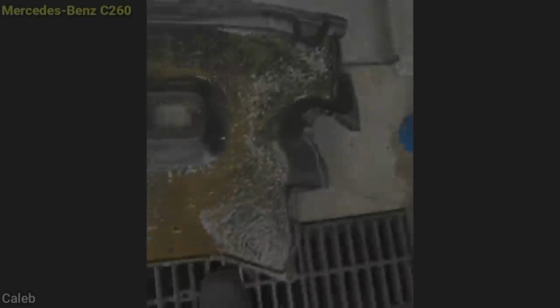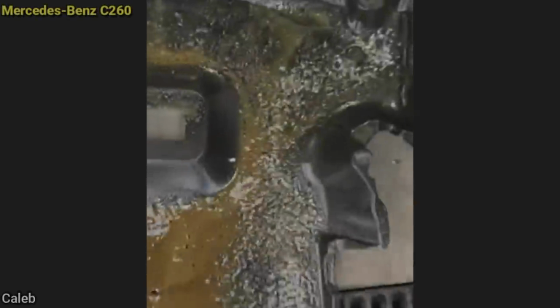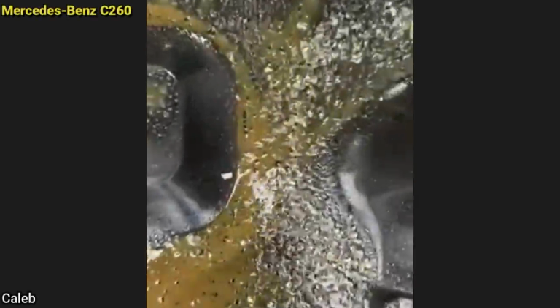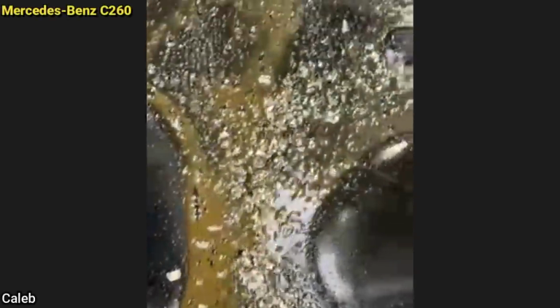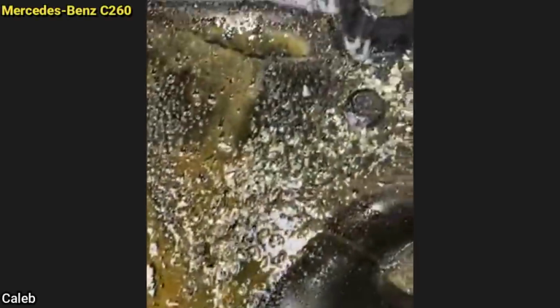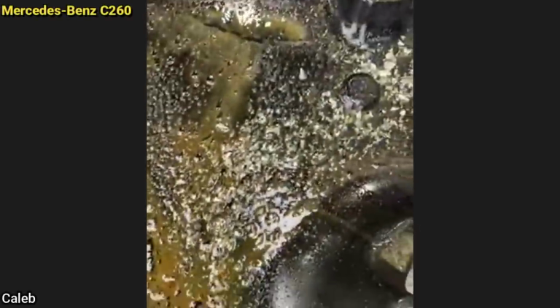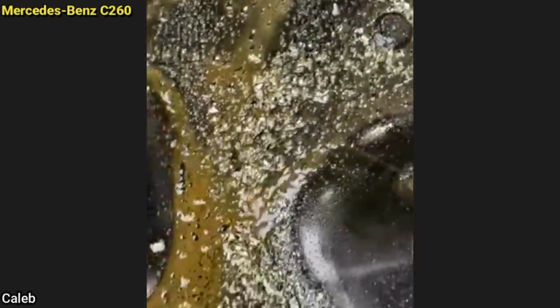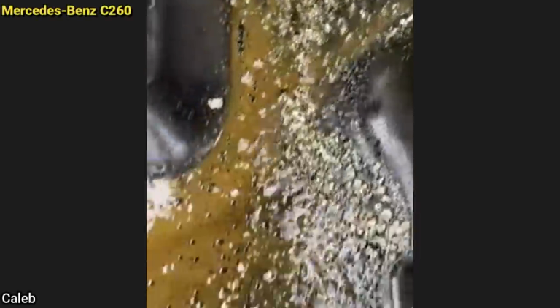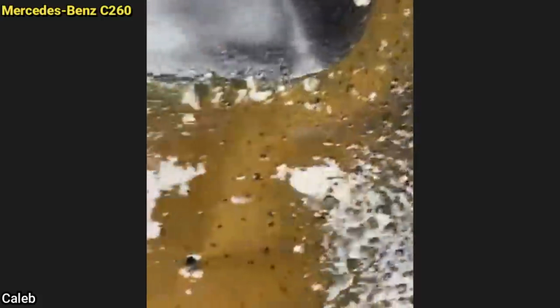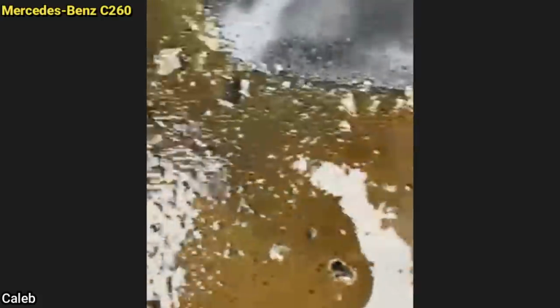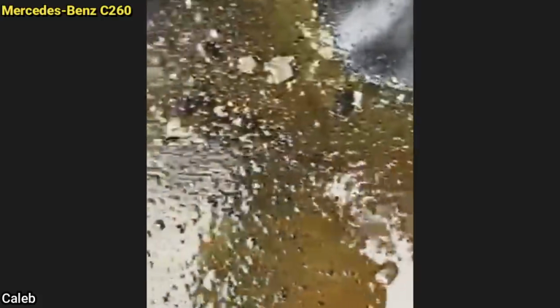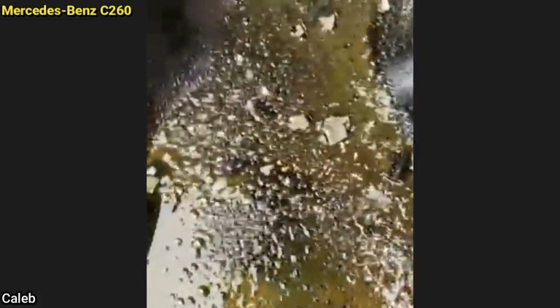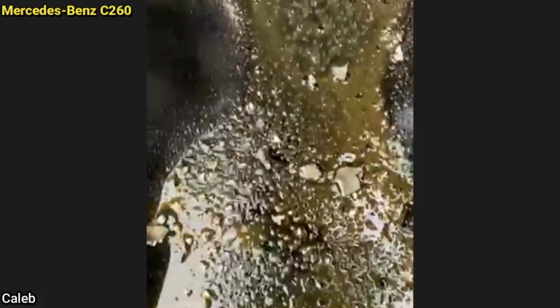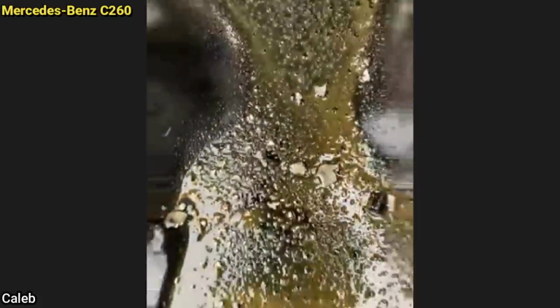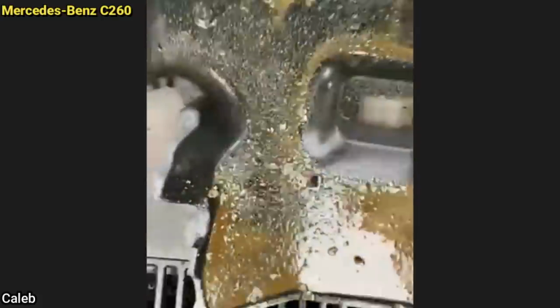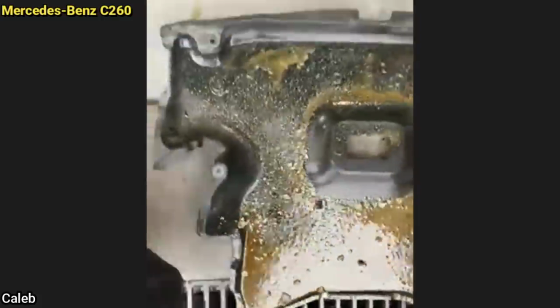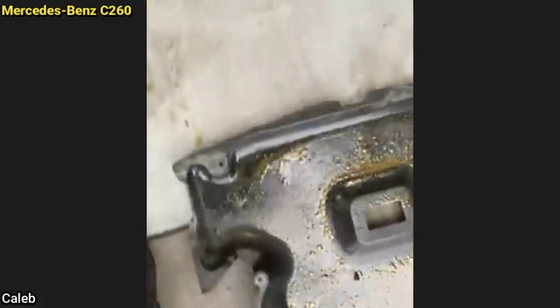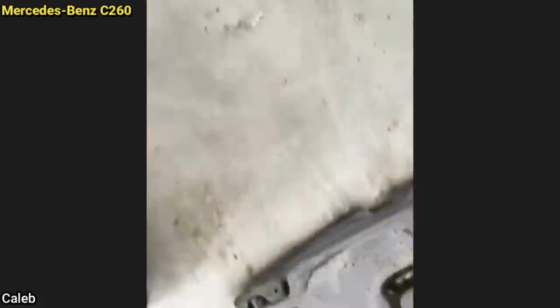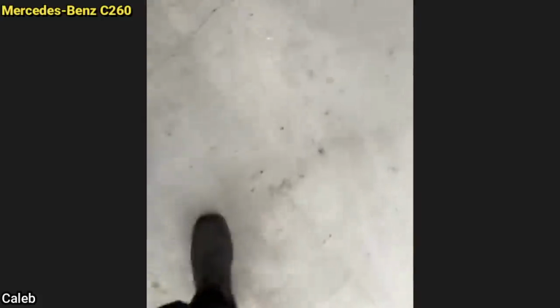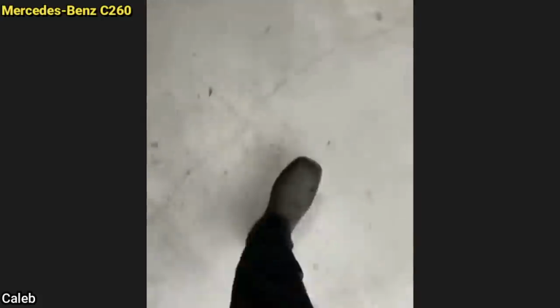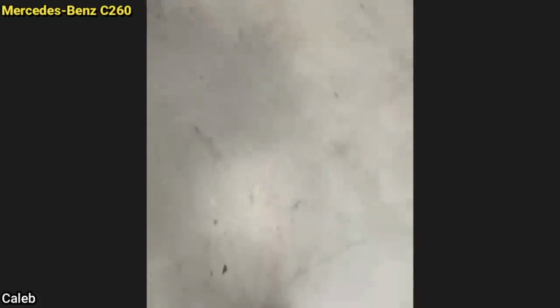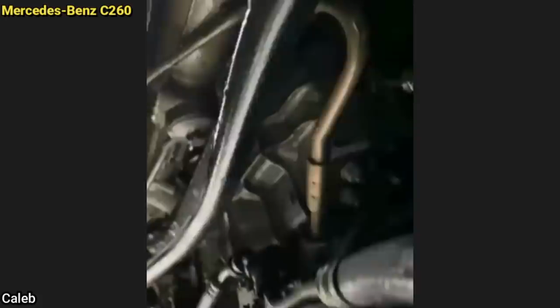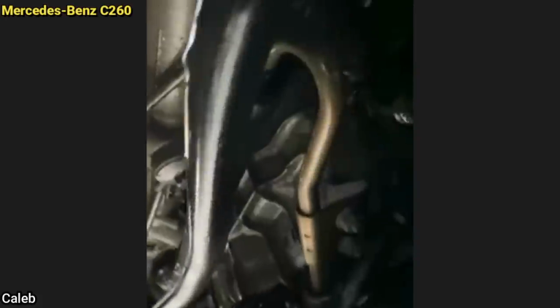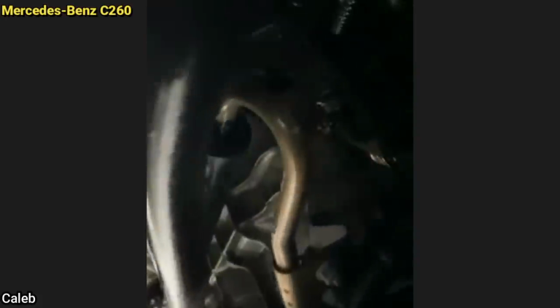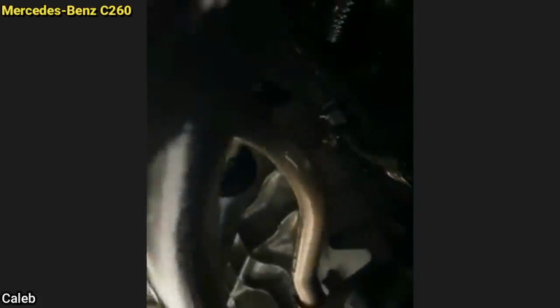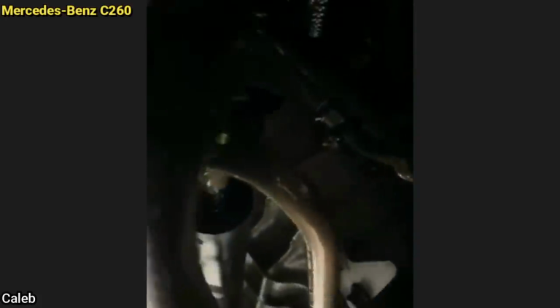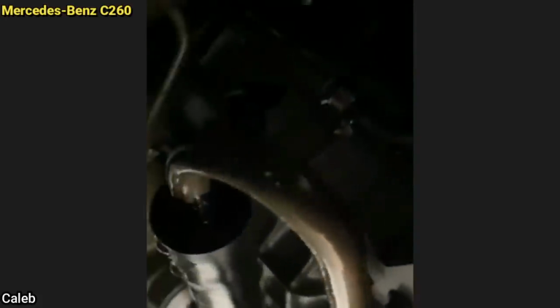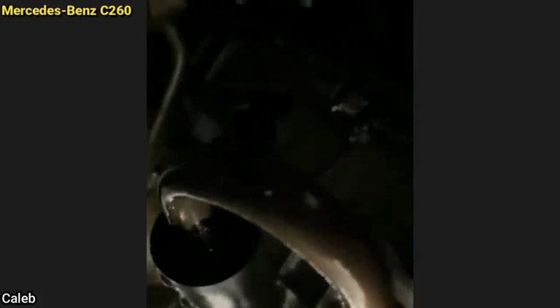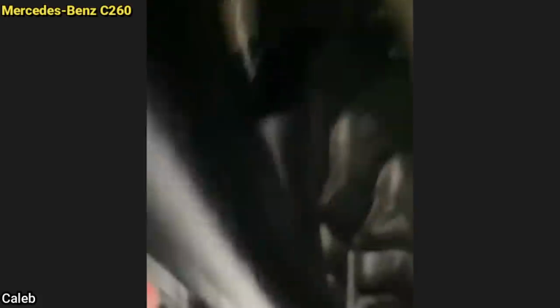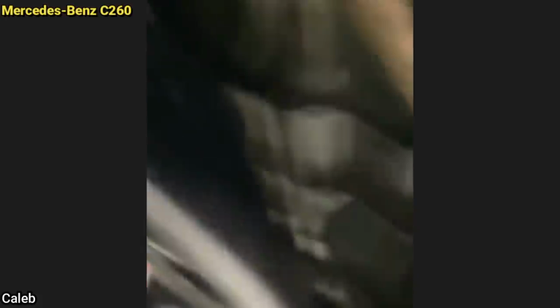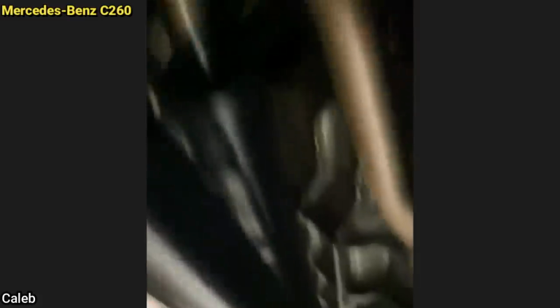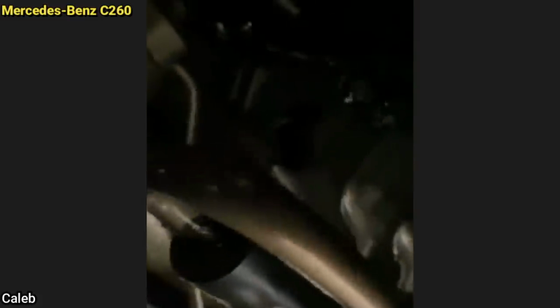This customer somehow managed to drive their vehicle to the shop and came in because they have an oil leak. Oh, oh, oh no.